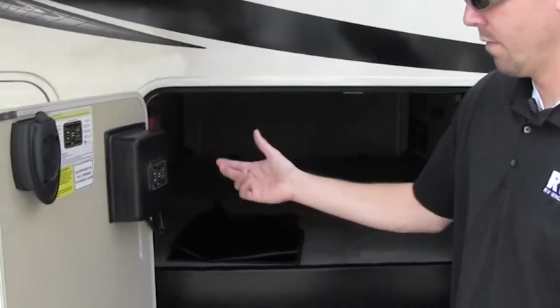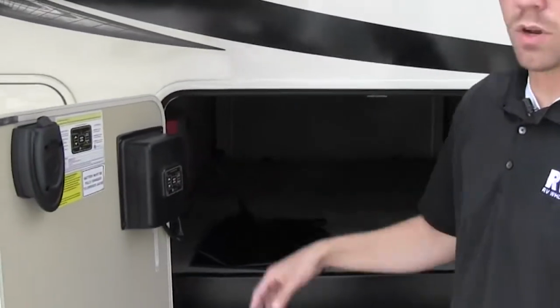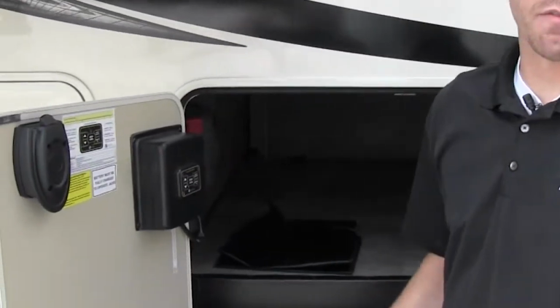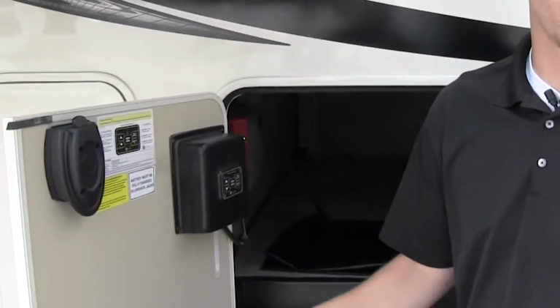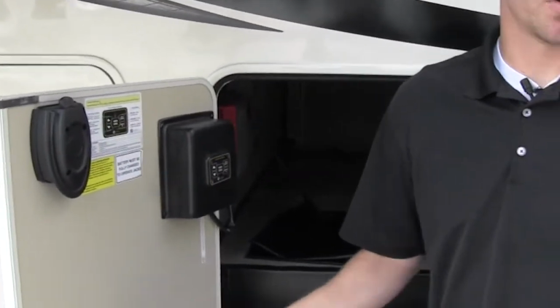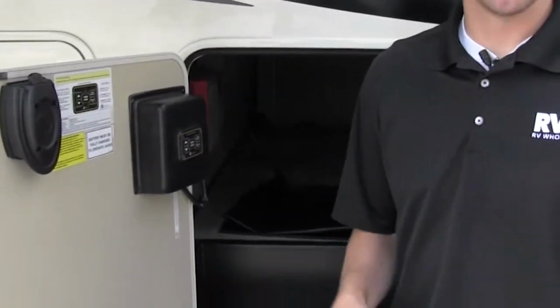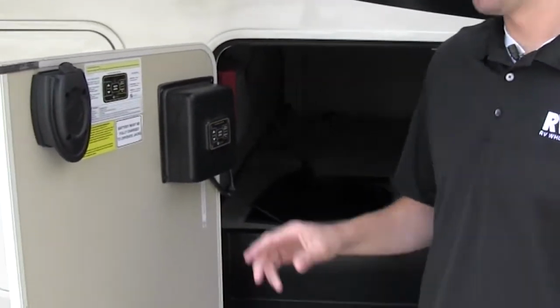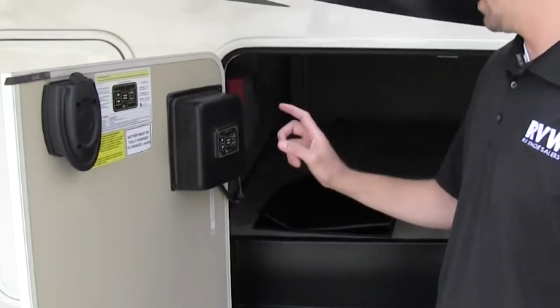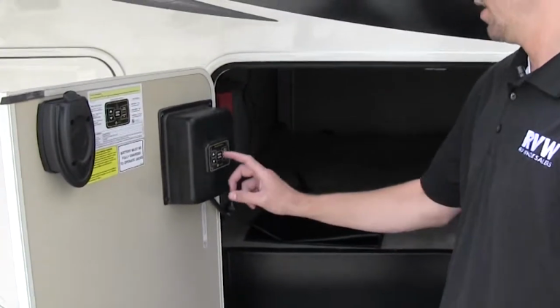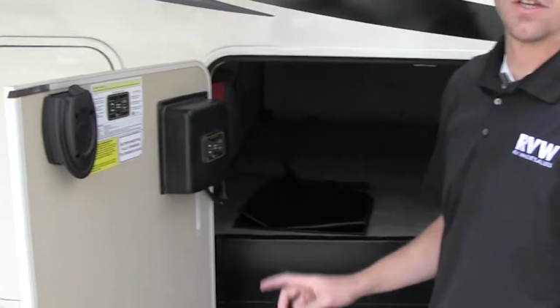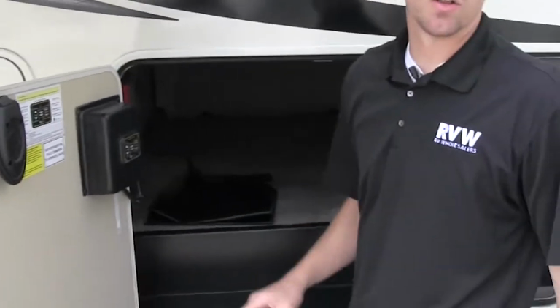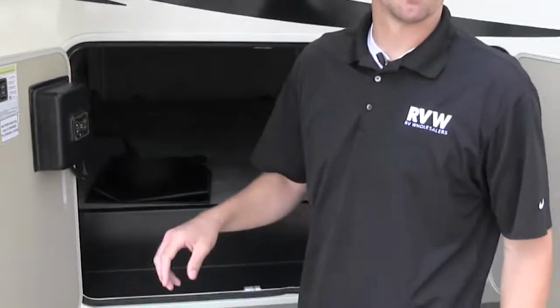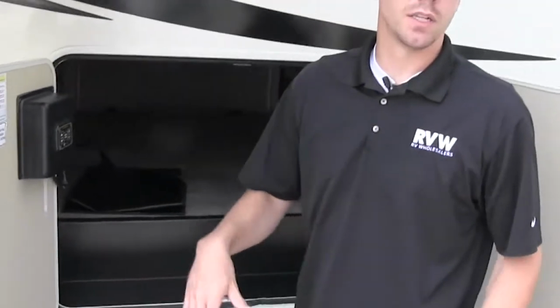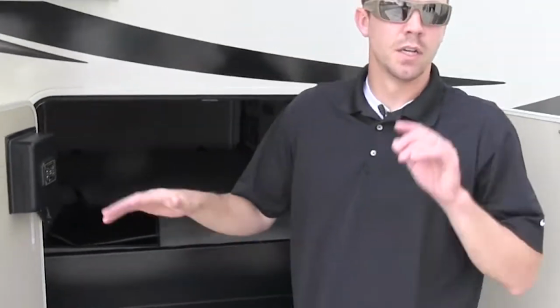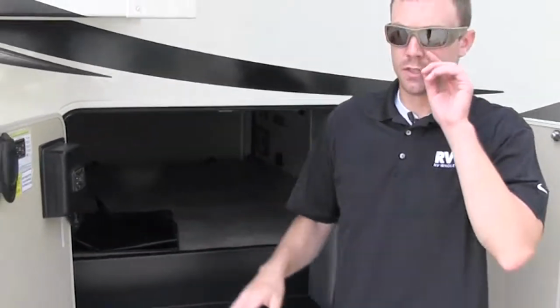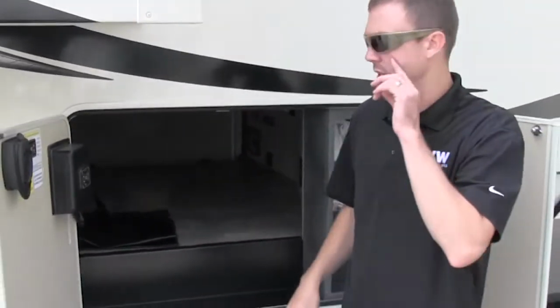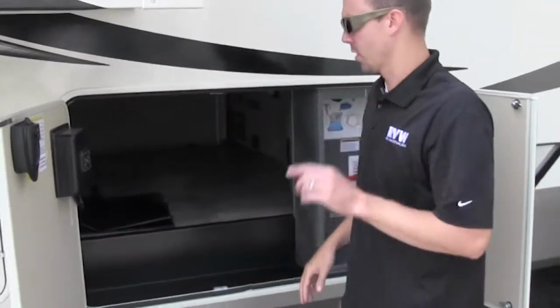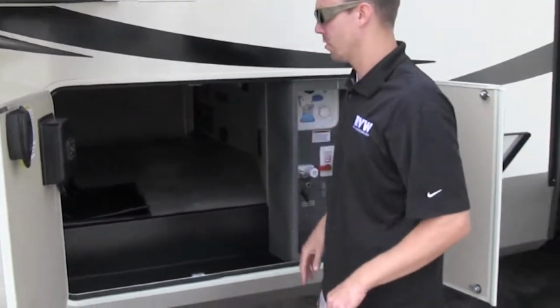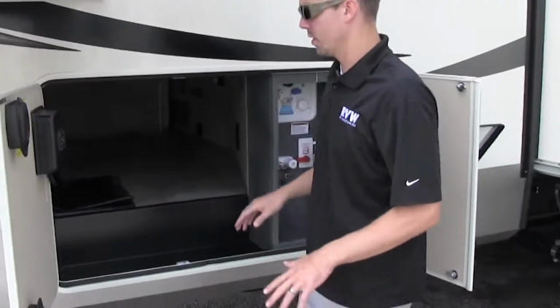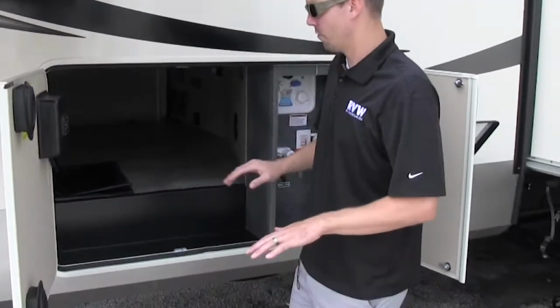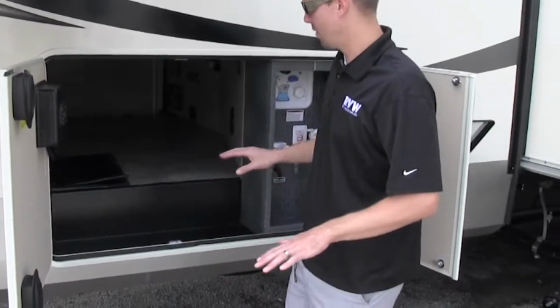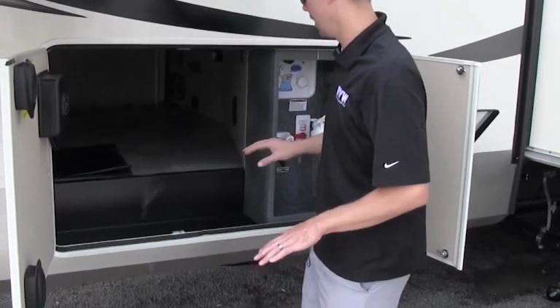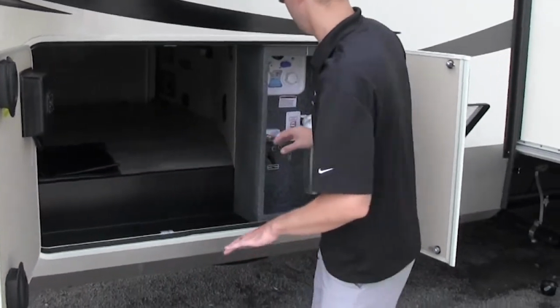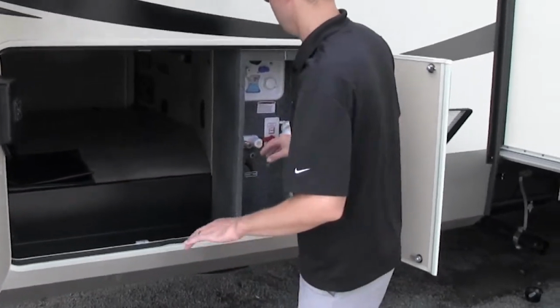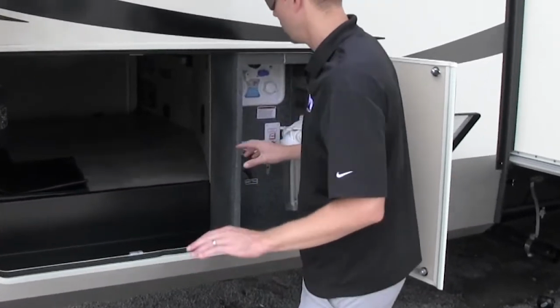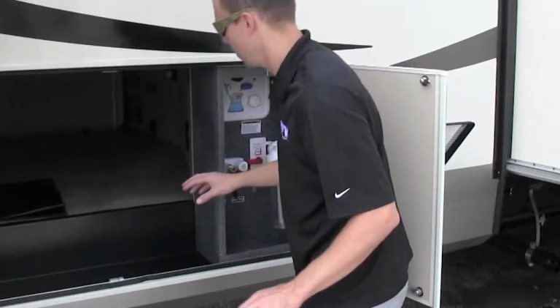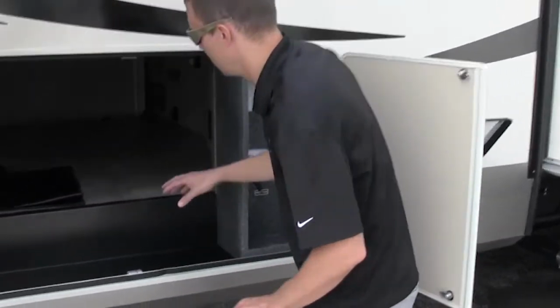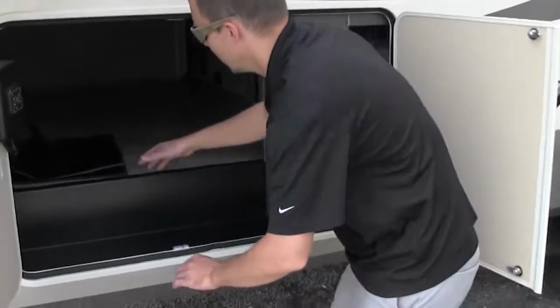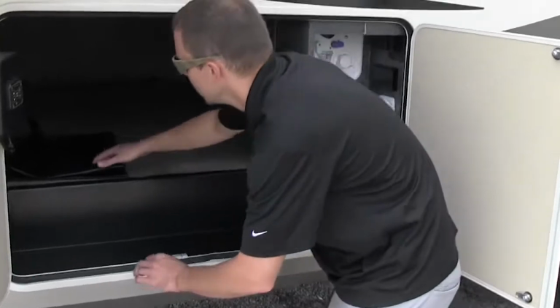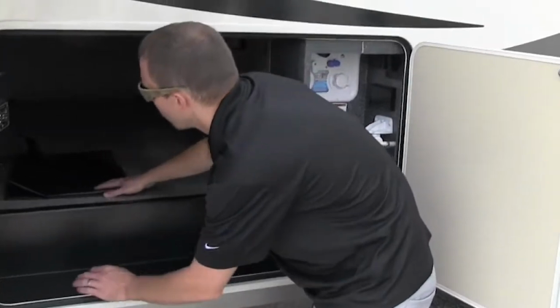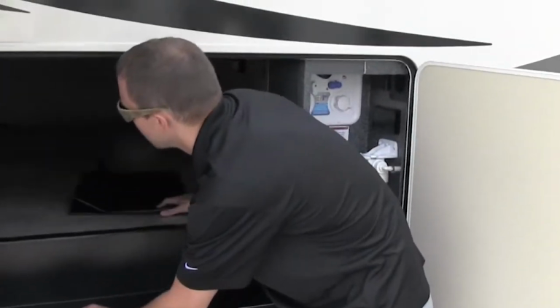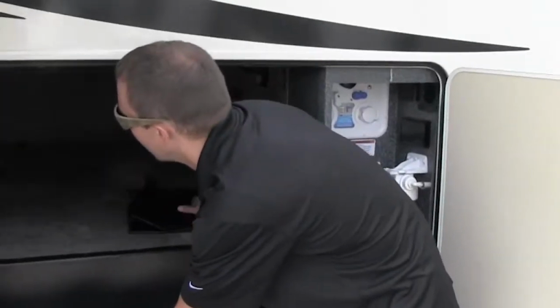If you want to level the coach, all you do is pull it in, hit the auto level button, and it's going to level the coach for you — very, very easy. Nothing to be too worked up about.